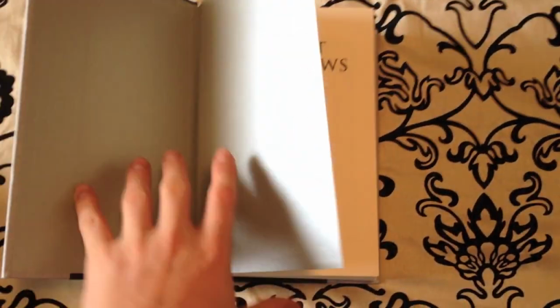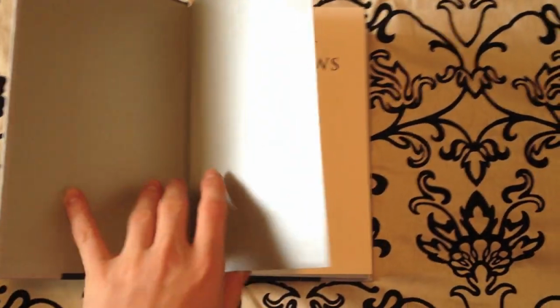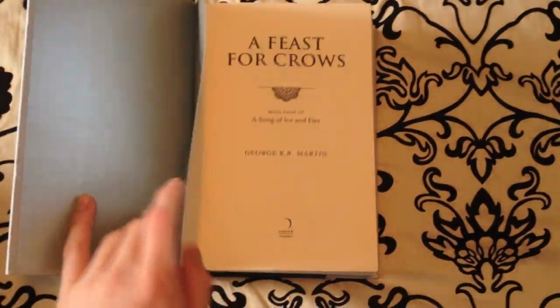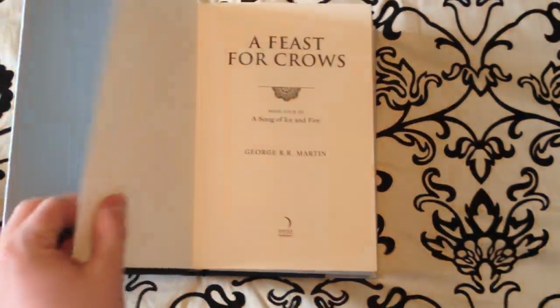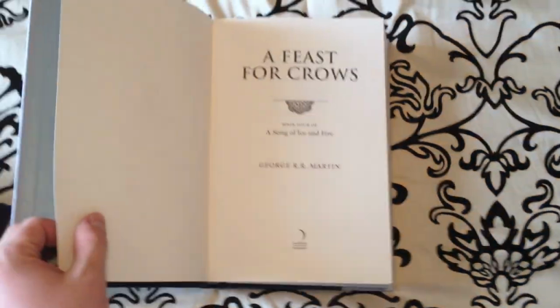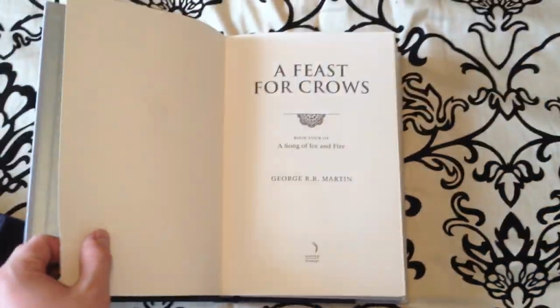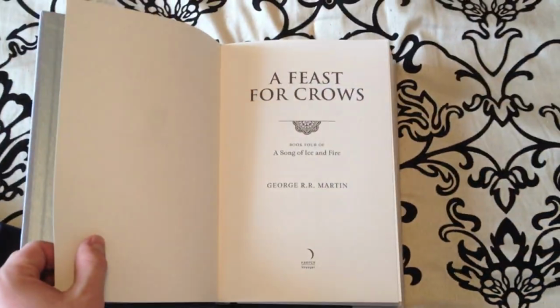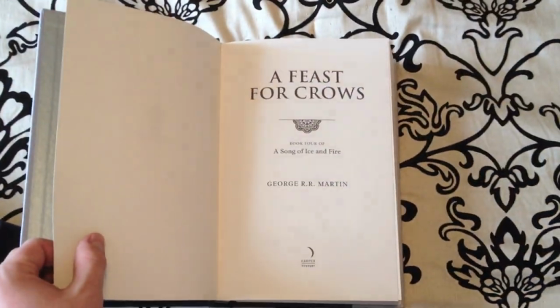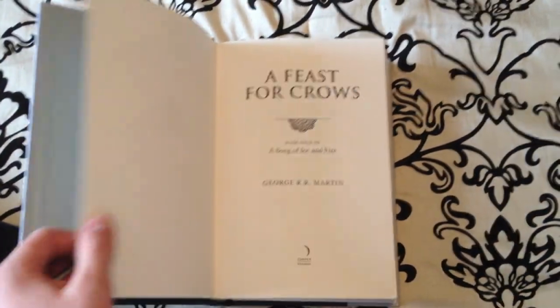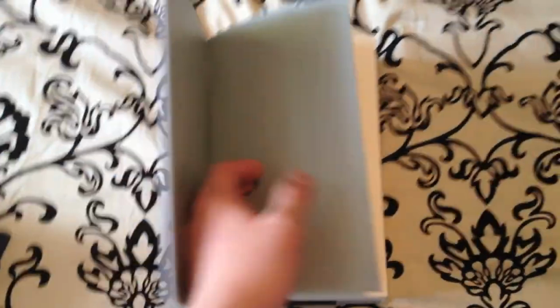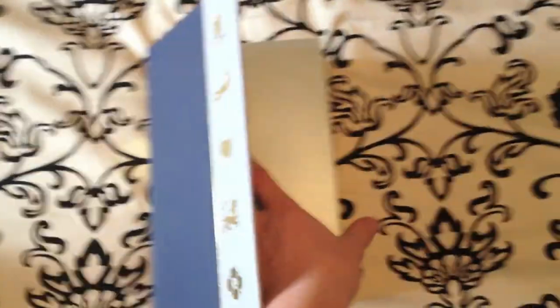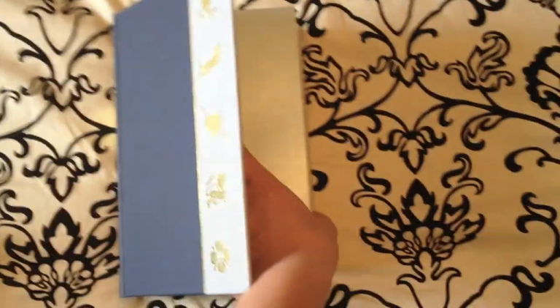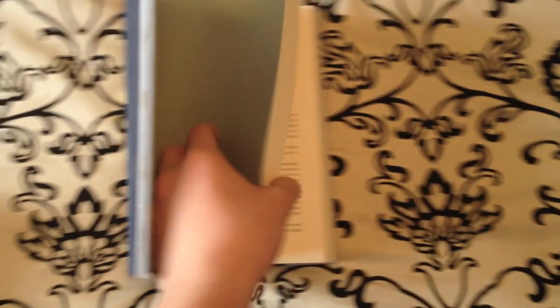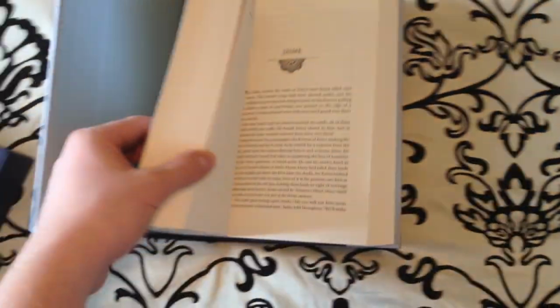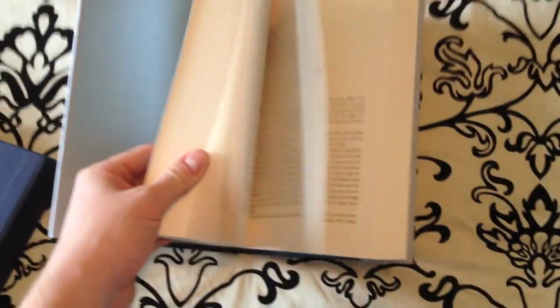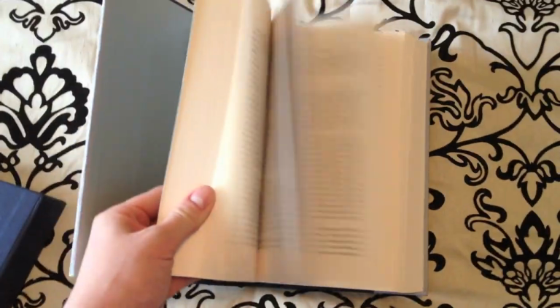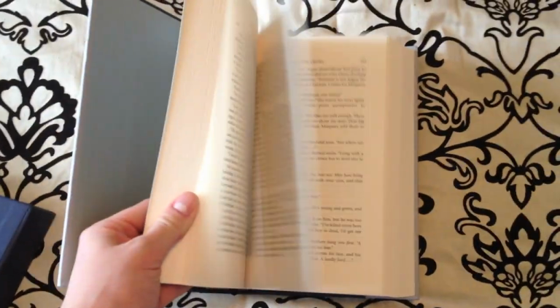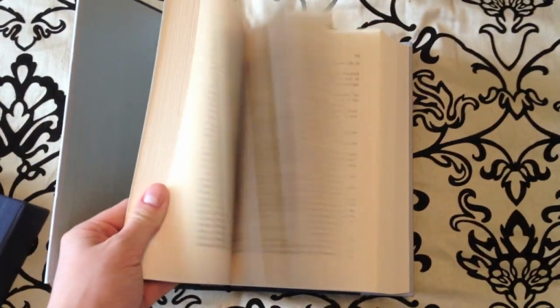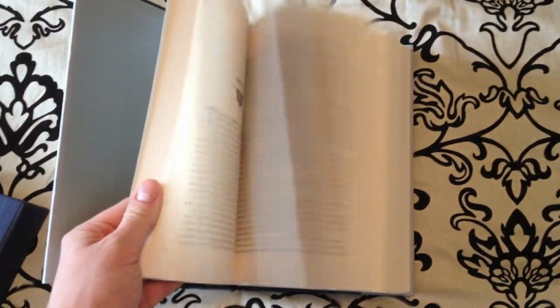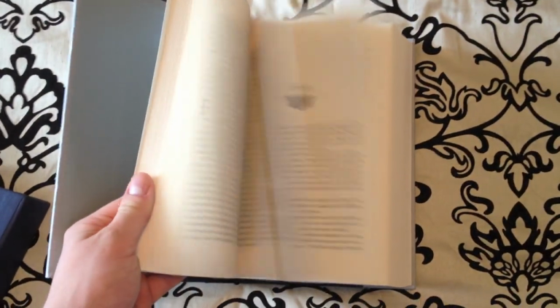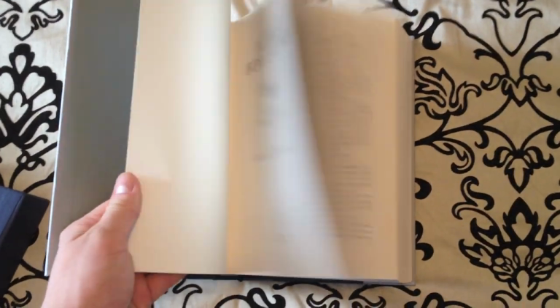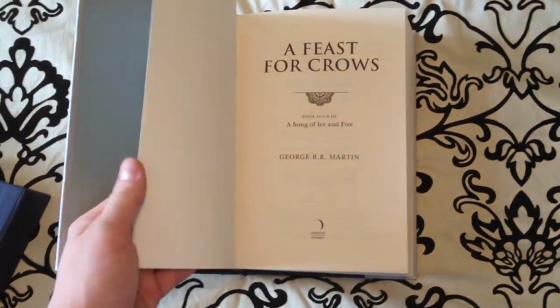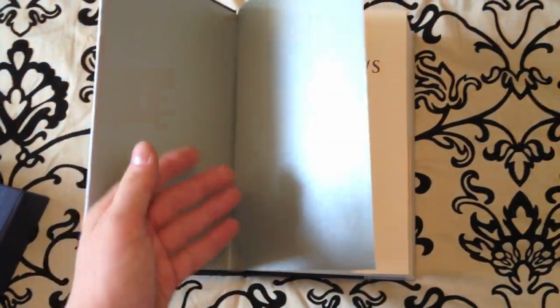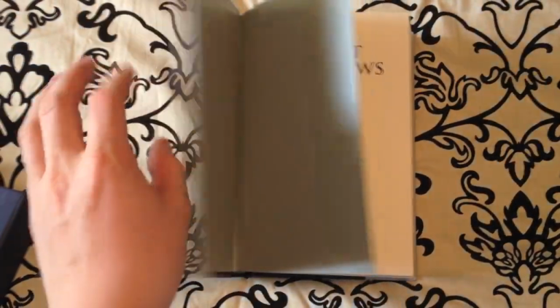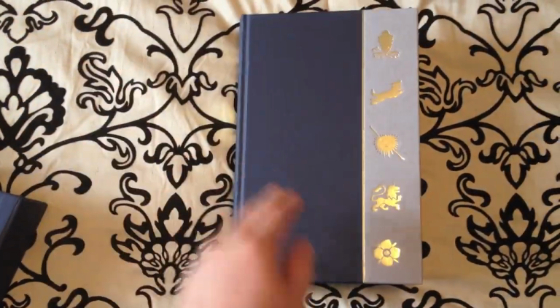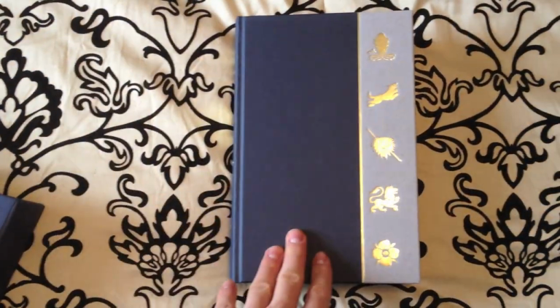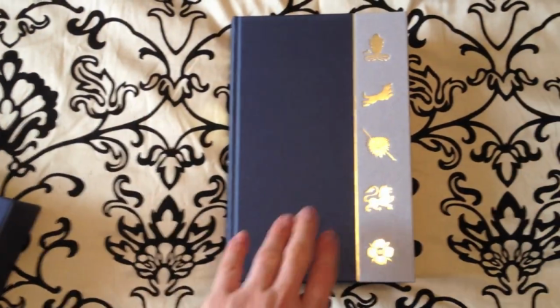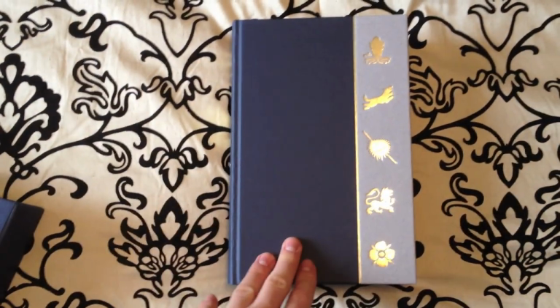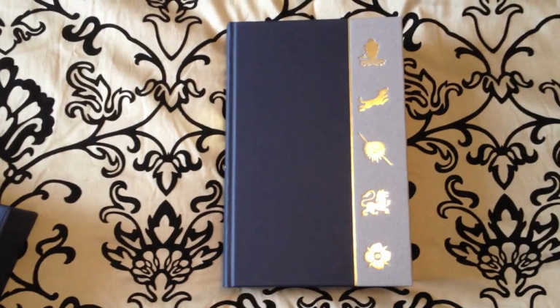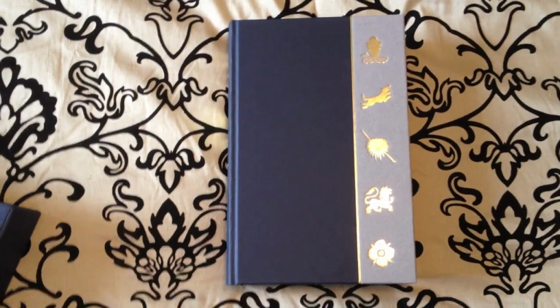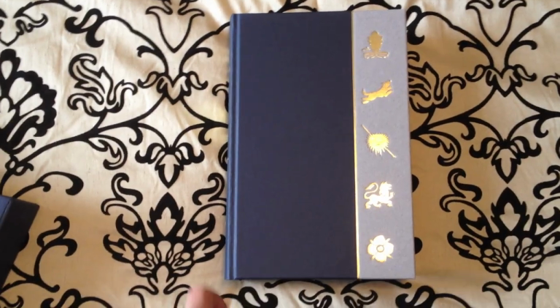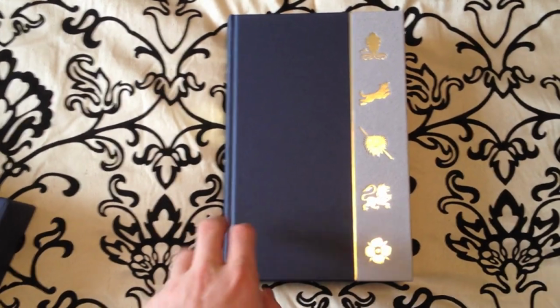This book, unlike the Clash of Kings, does not have the maps in the front, and it is one of the shorter volumes, probably around the same size as the Game of Thrones. This book you can find on amazon.co.uk.